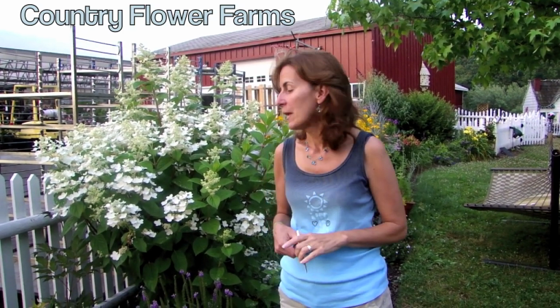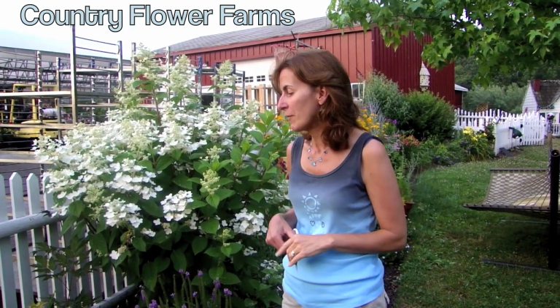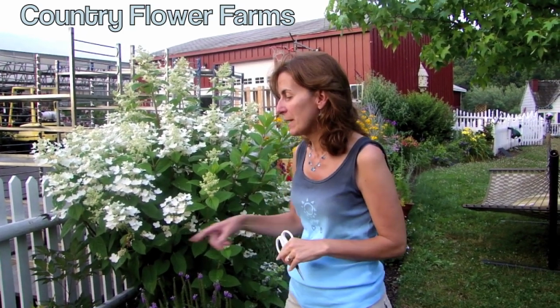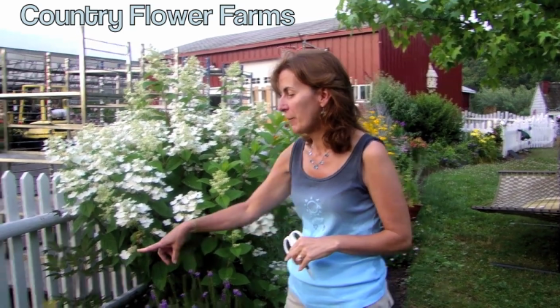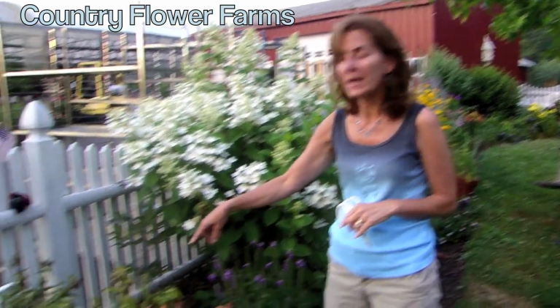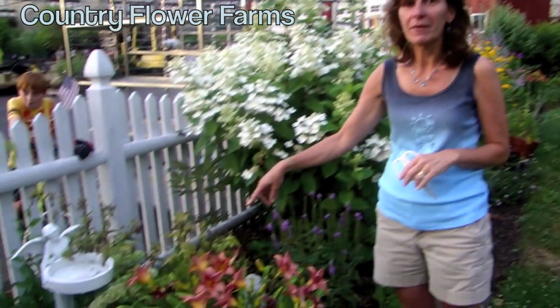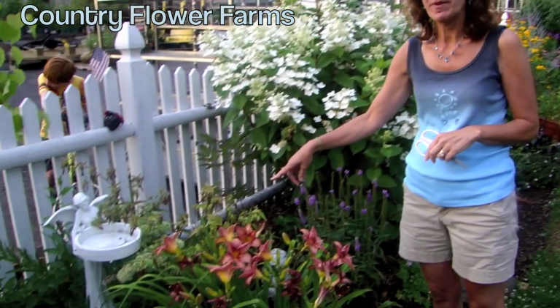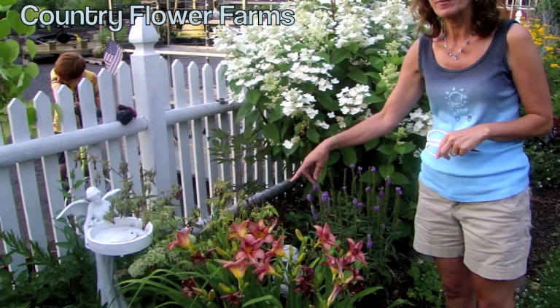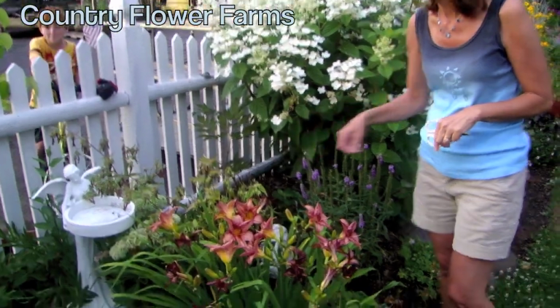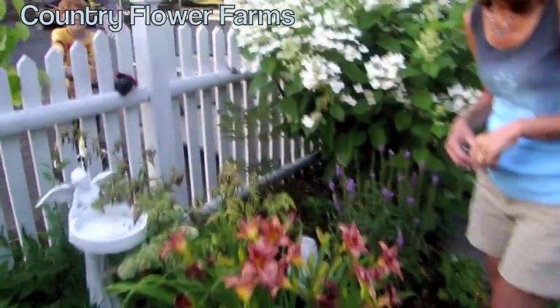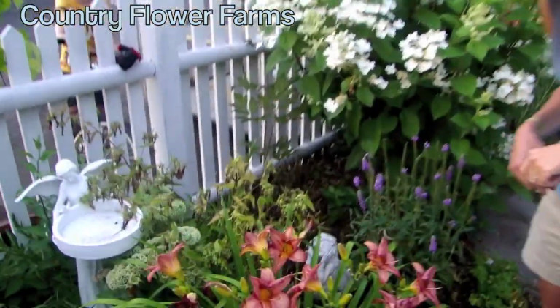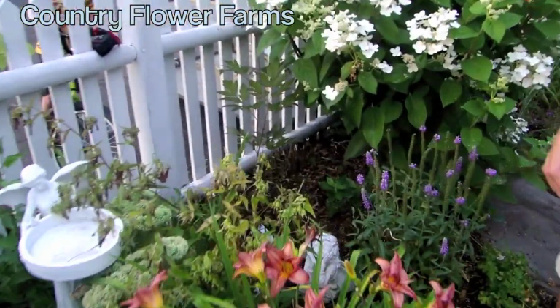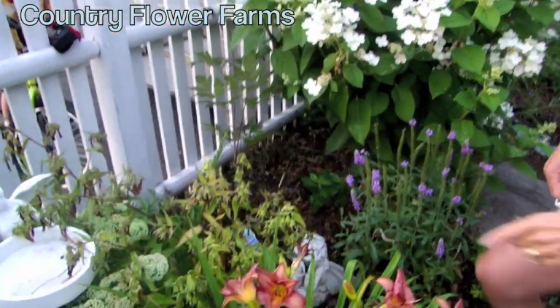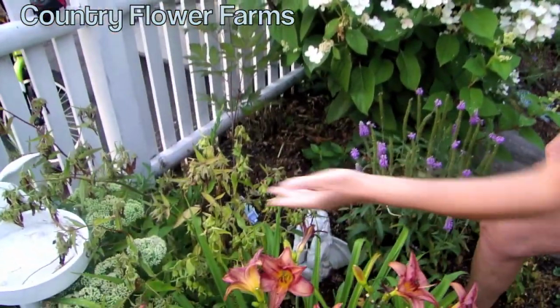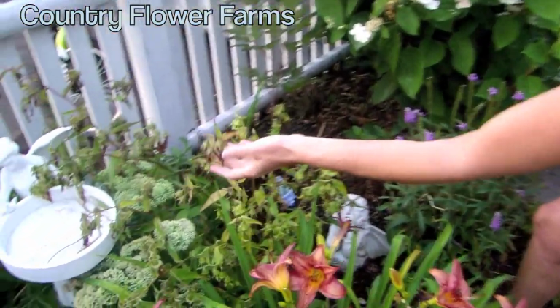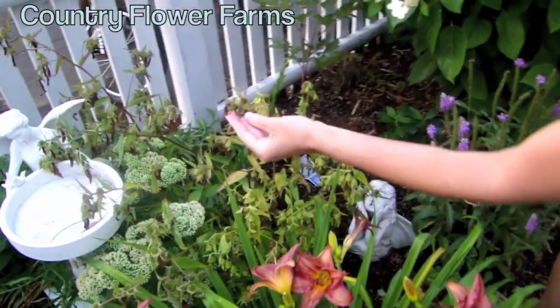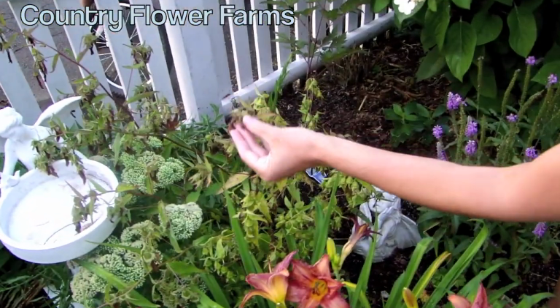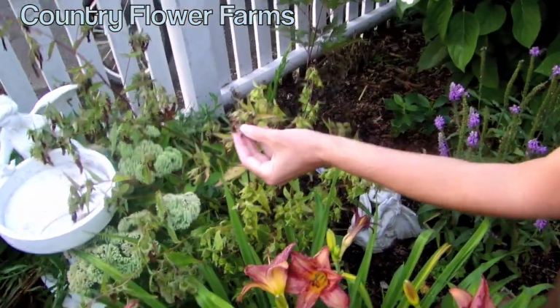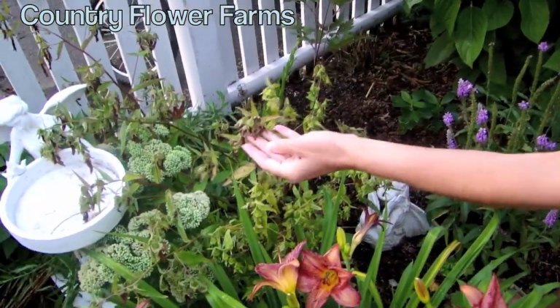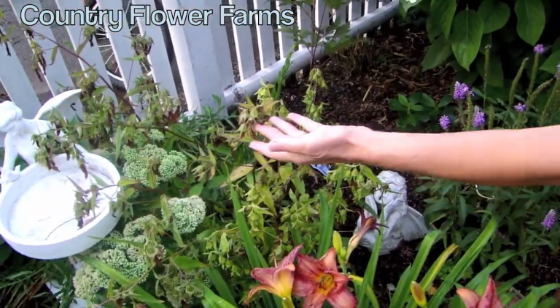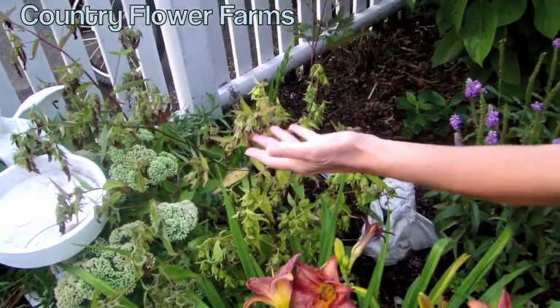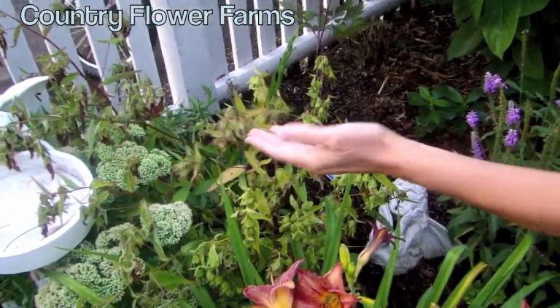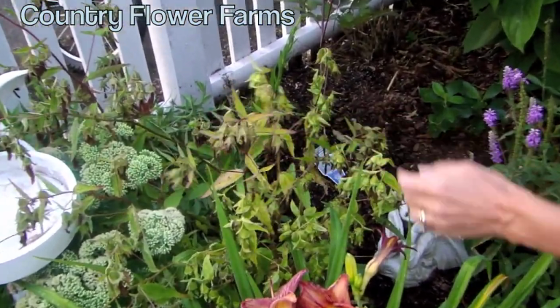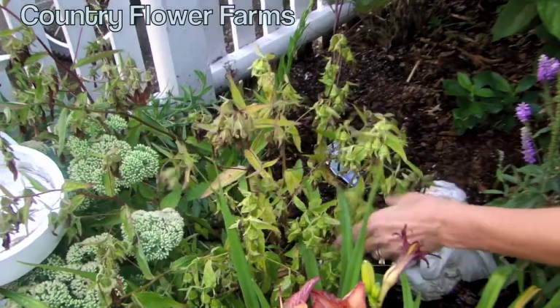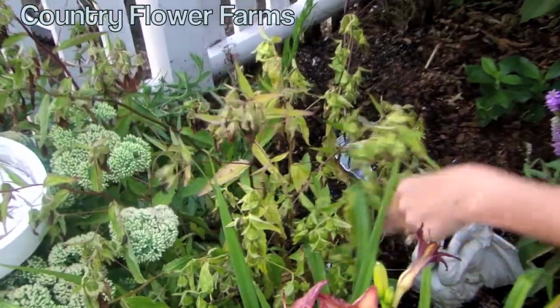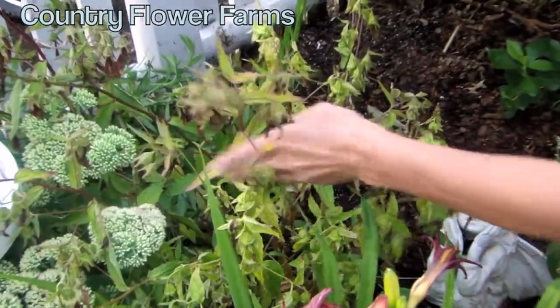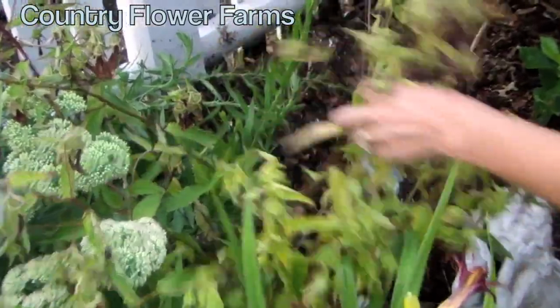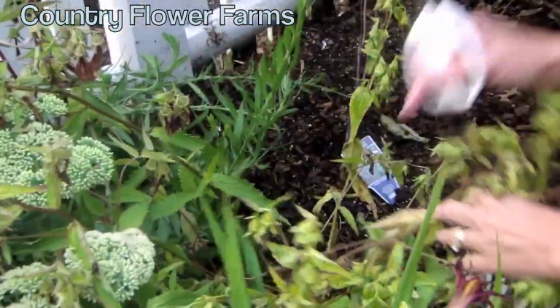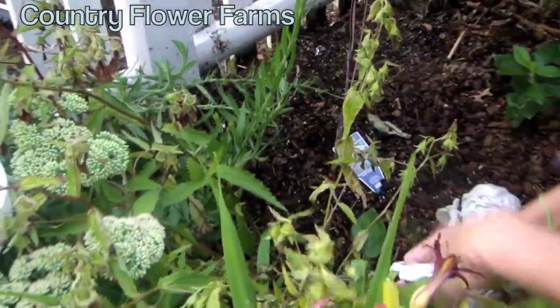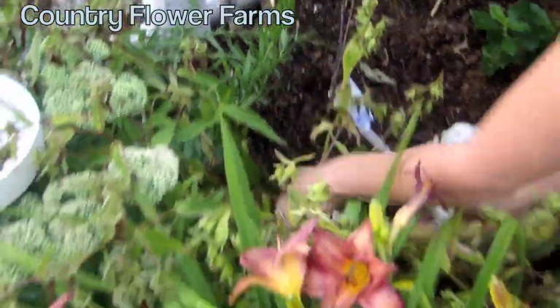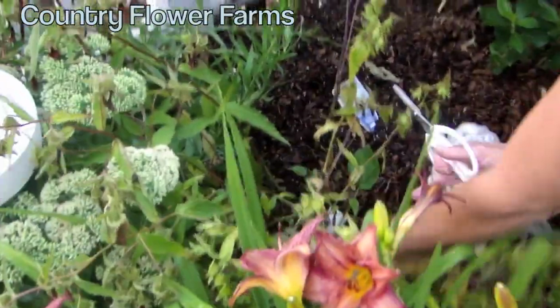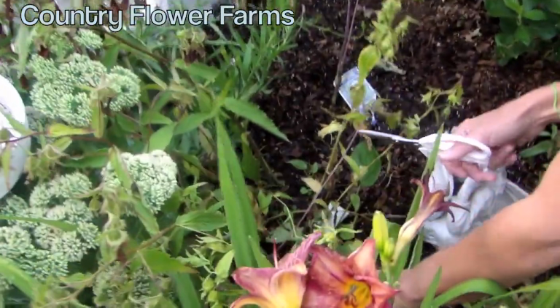We have a Campanula plant right here that's past bloom in the garden. As you can see, all the flowers have dried up, and what you want to do is take it all the way down to the base.